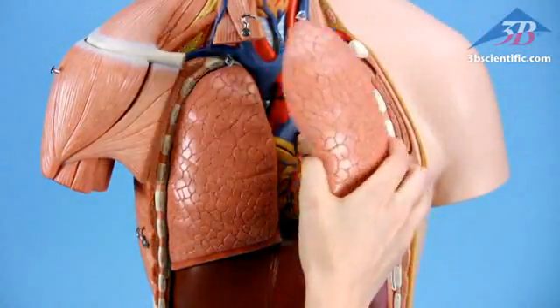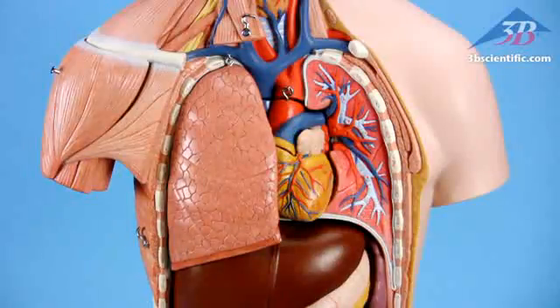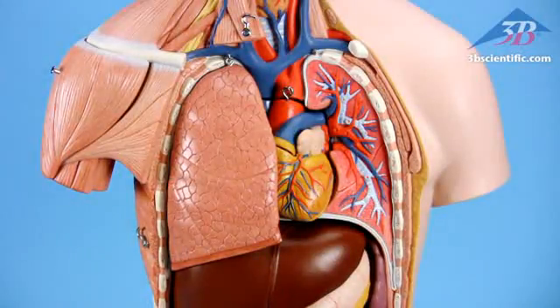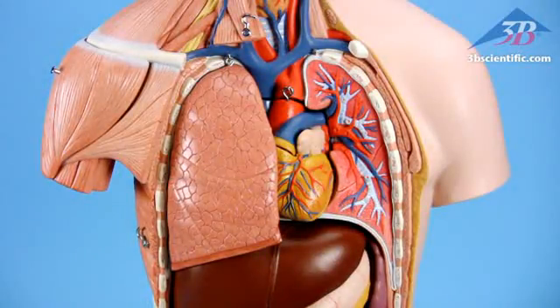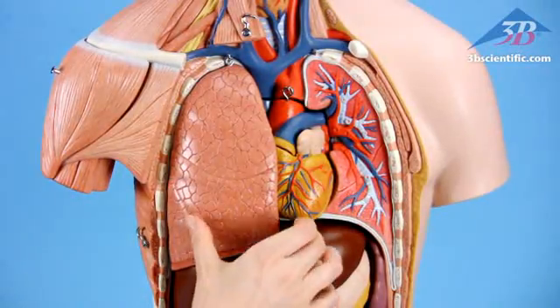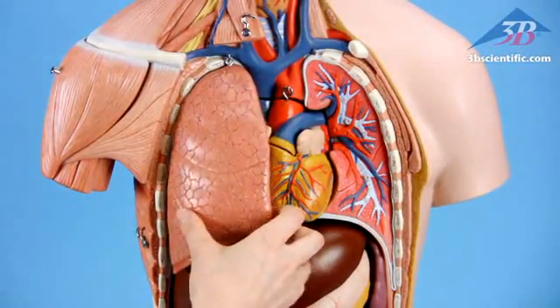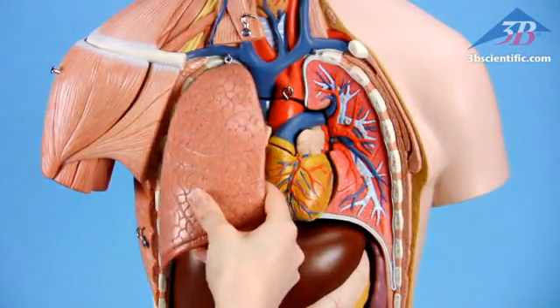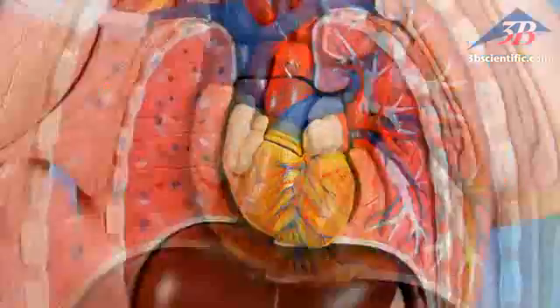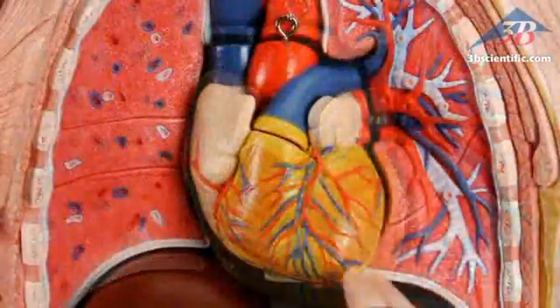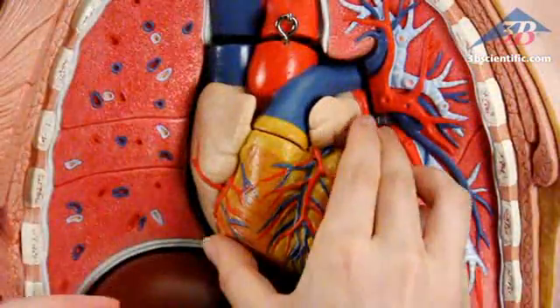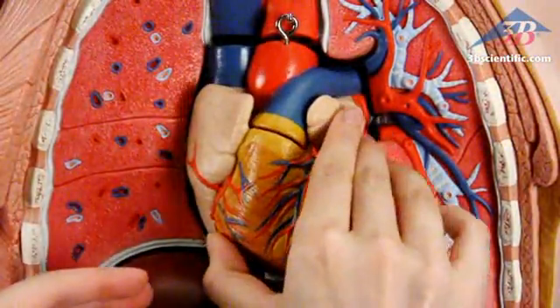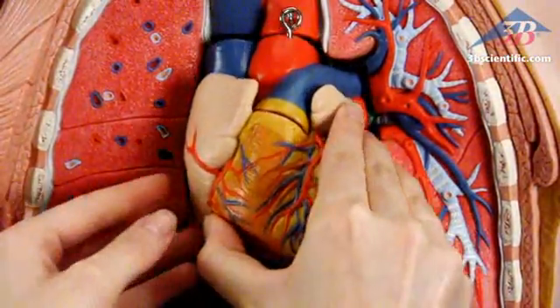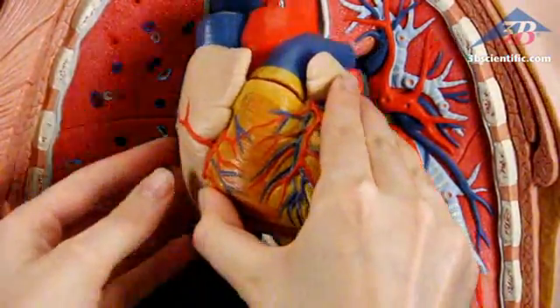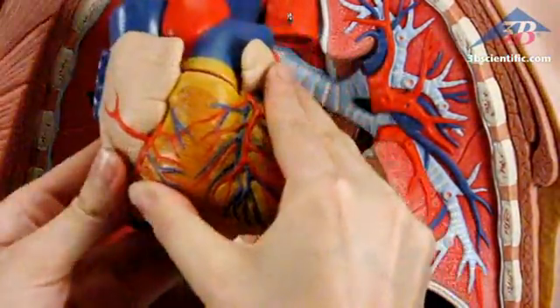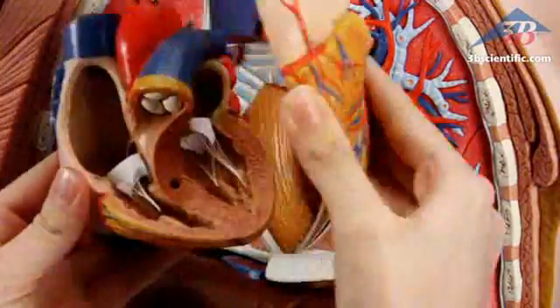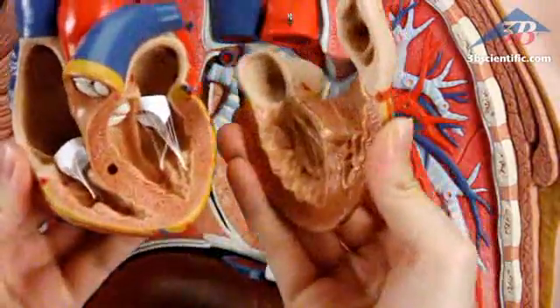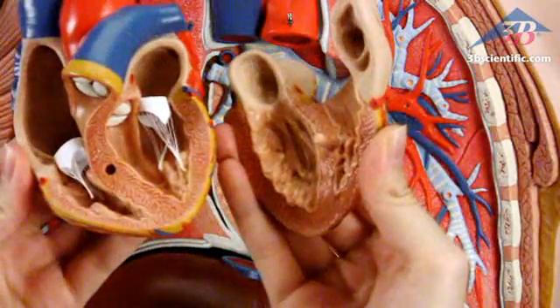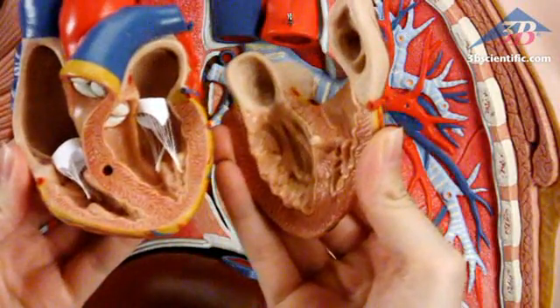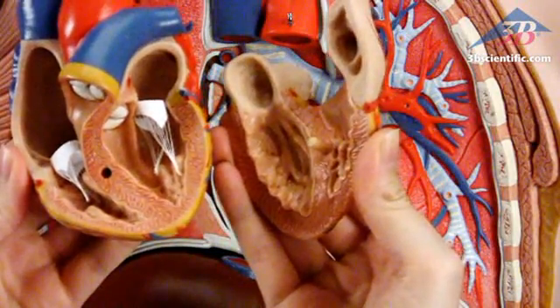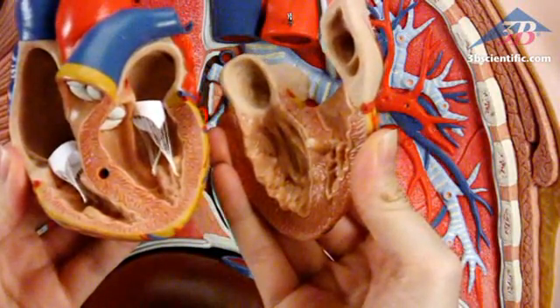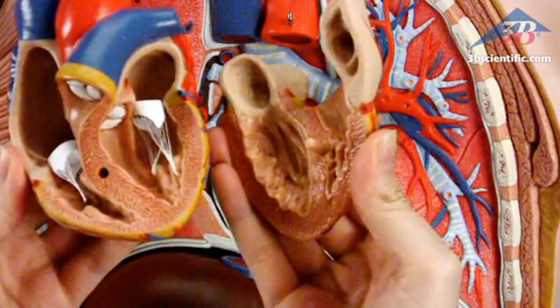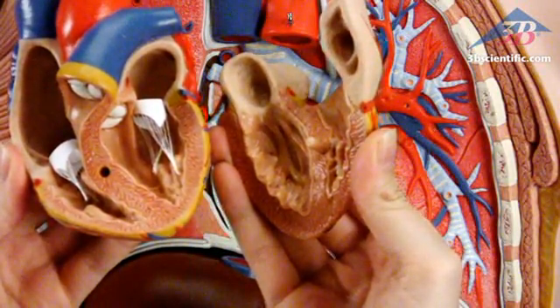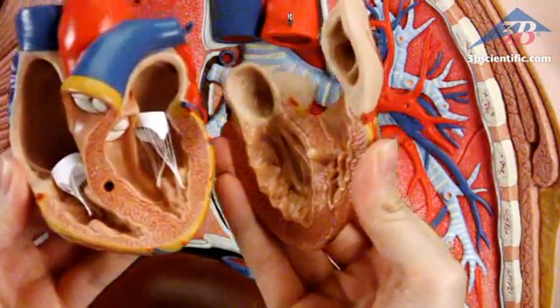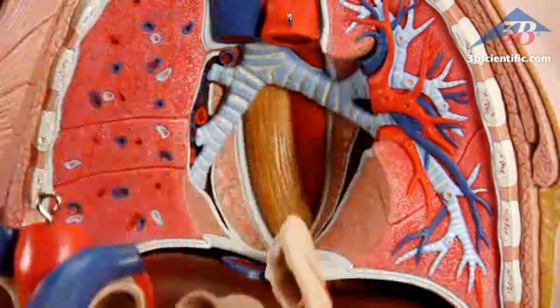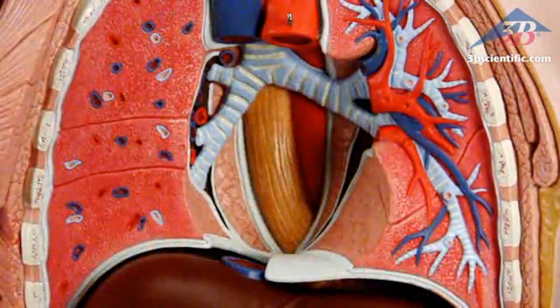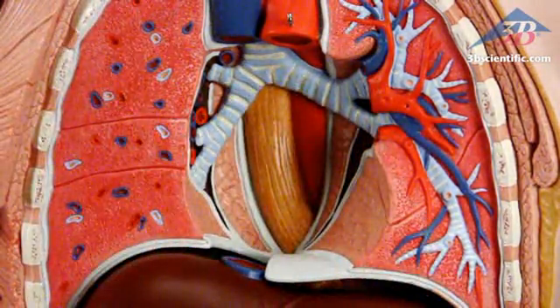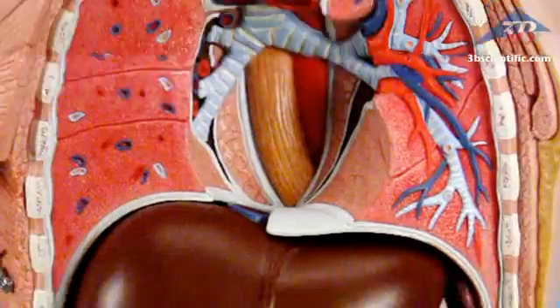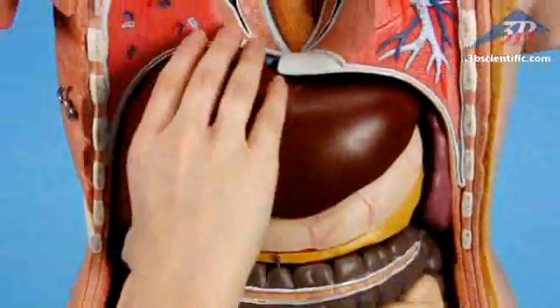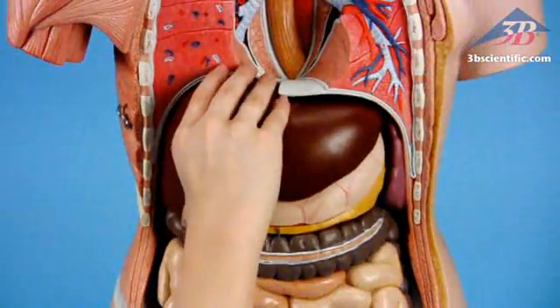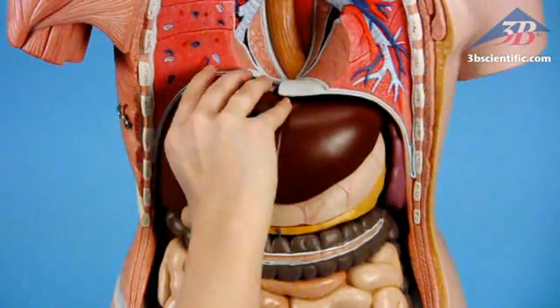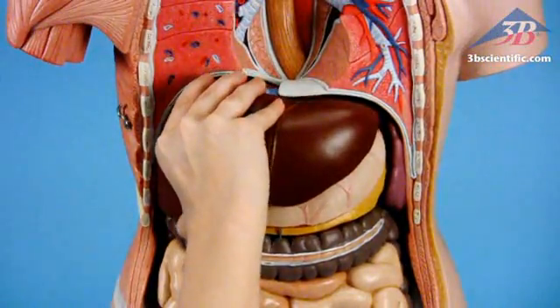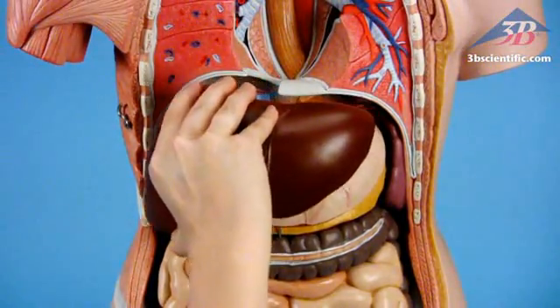Two-part lungs, two-part heart reveals chambers and valves inside. Inspect details of the ventricles, atria, valves, veins, and the aorta. Liver with gallbladder.